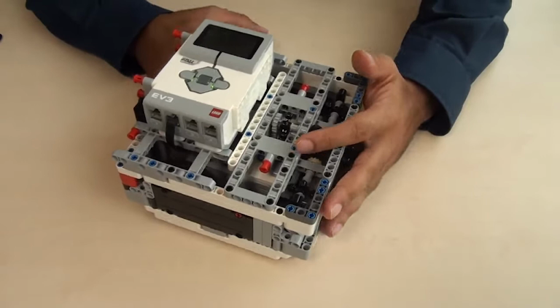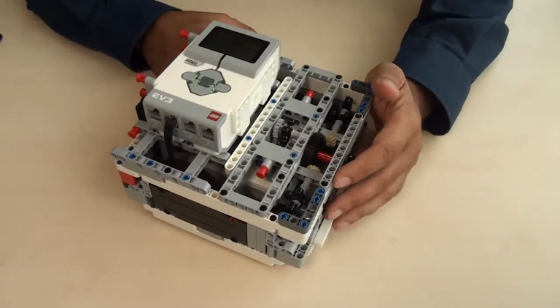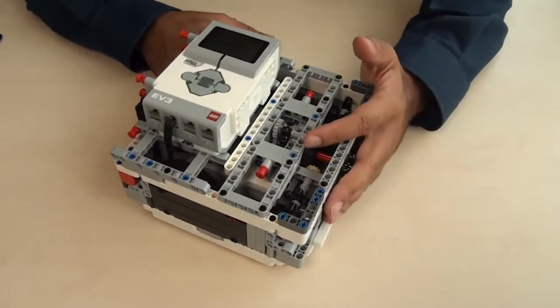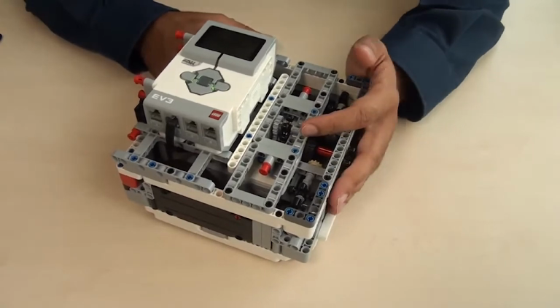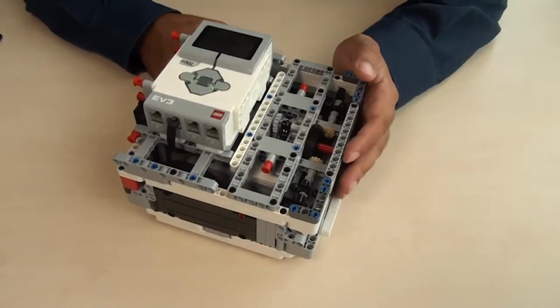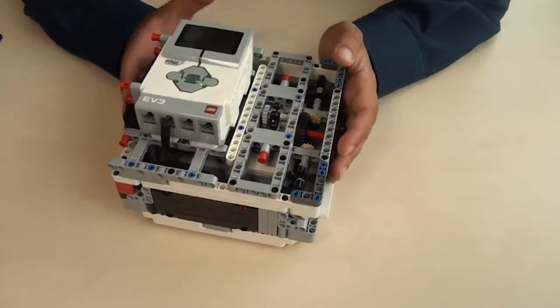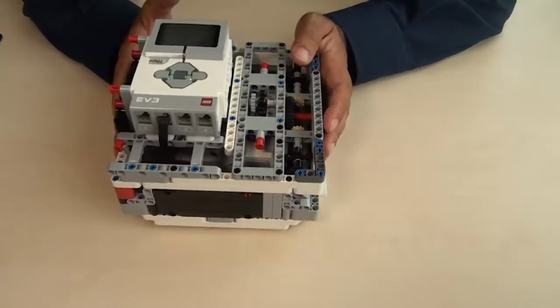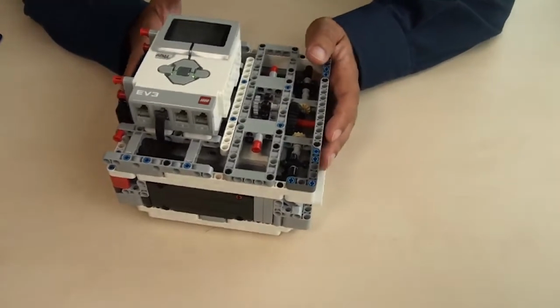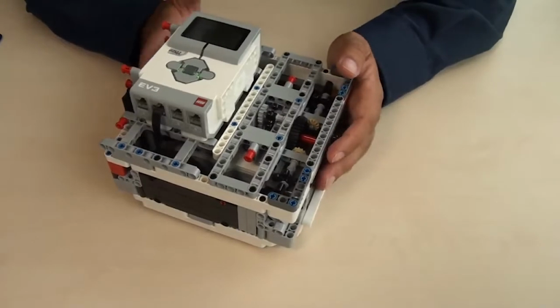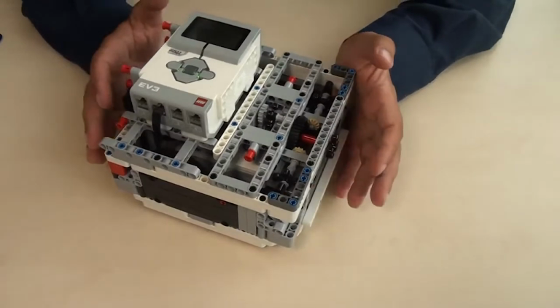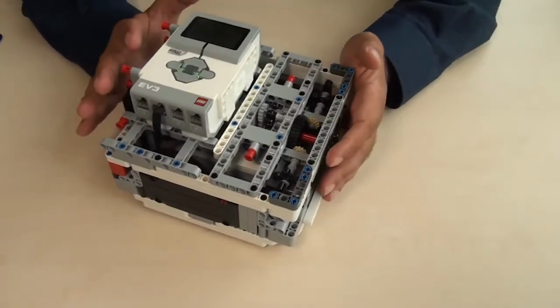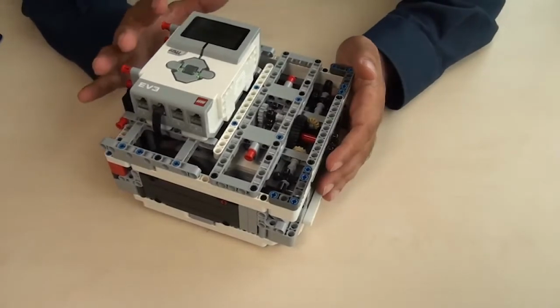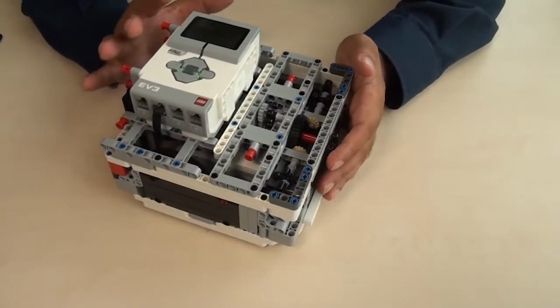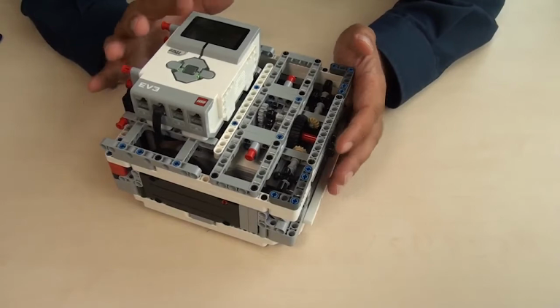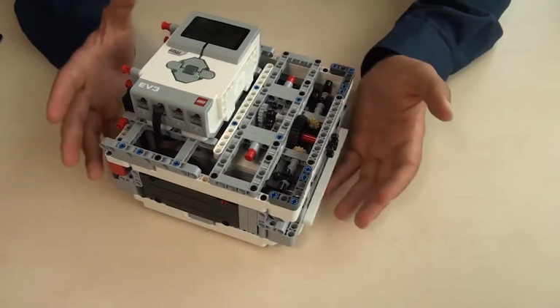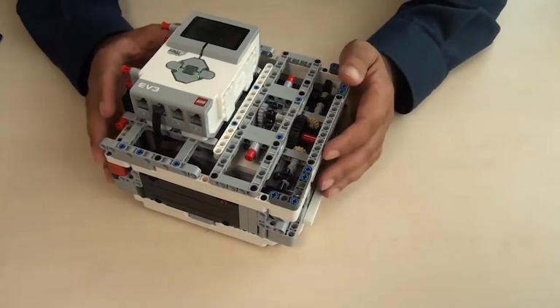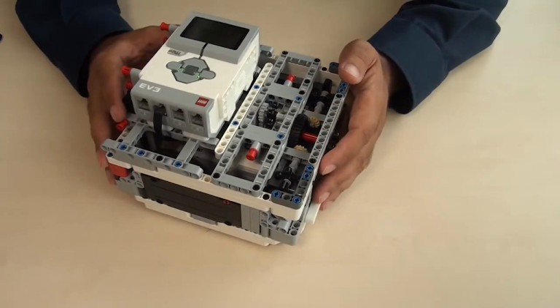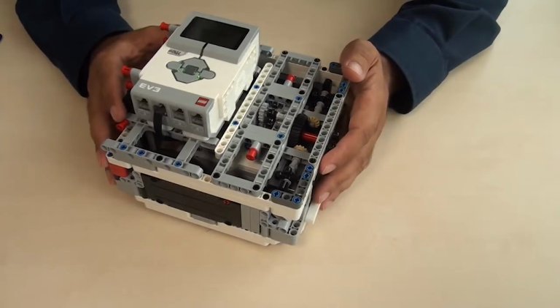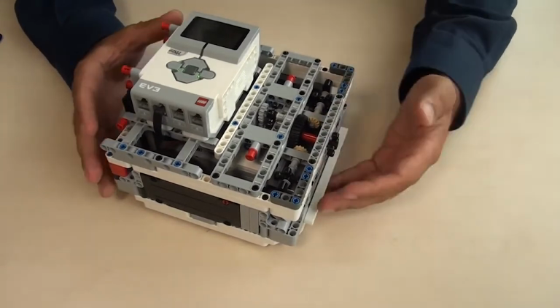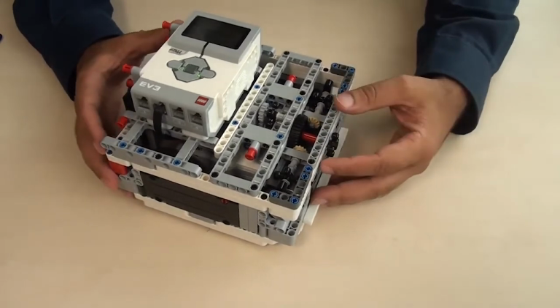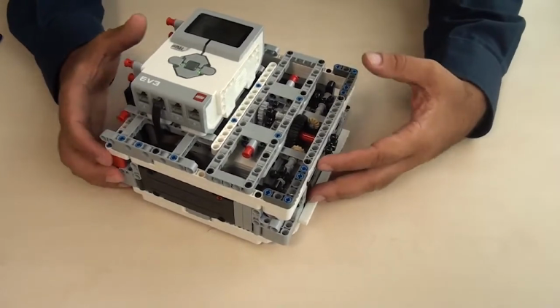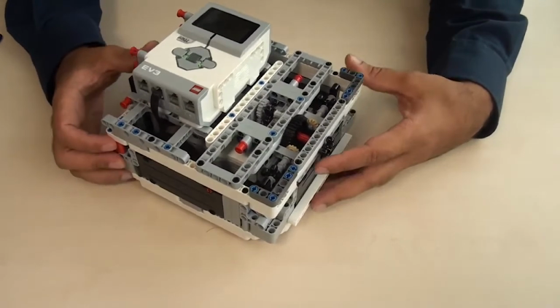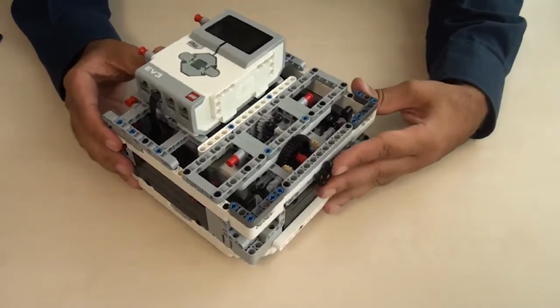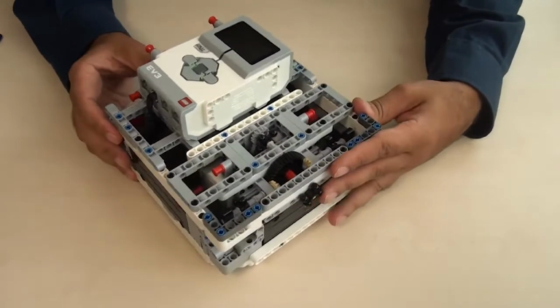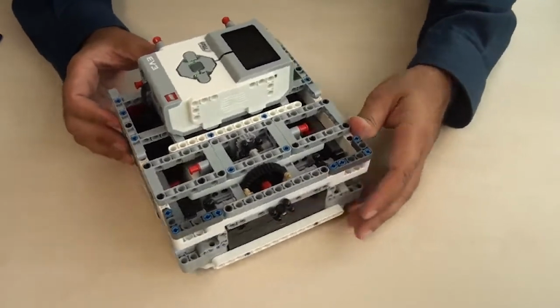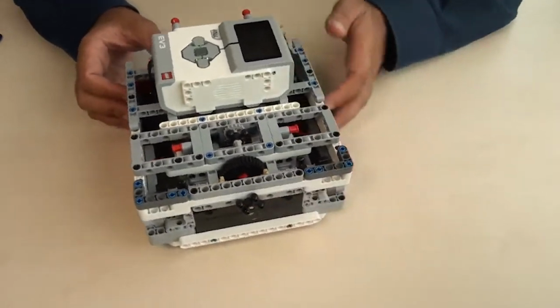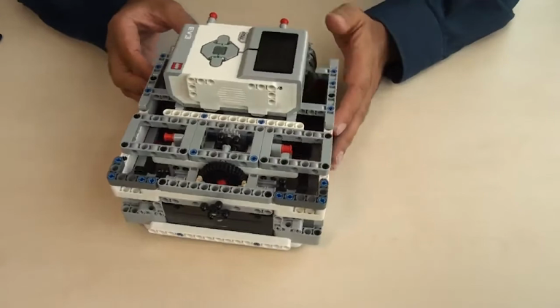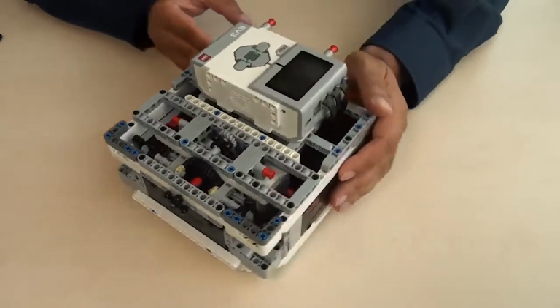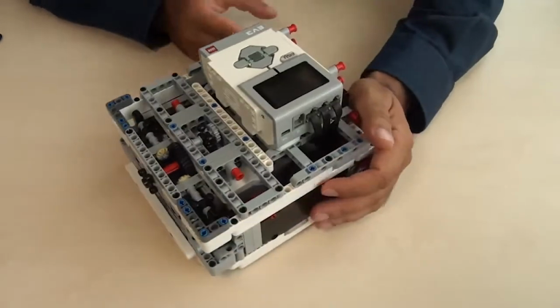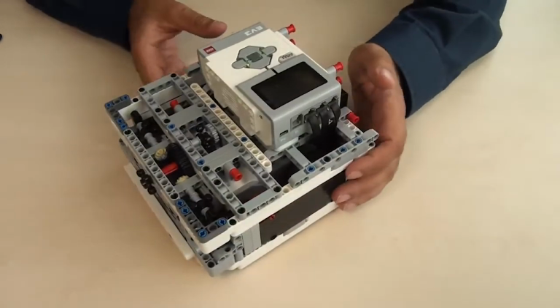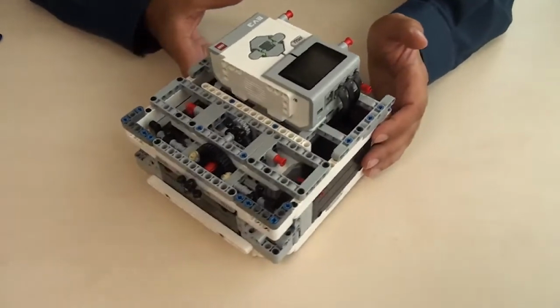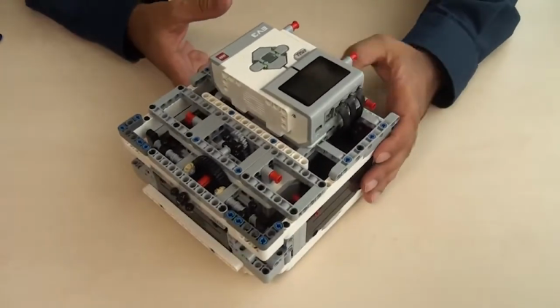its features, its advantages, disadvantages, some things that are interesting for this robot, and of course we'll prepare a building instruction so that you can use it at the different competitions.